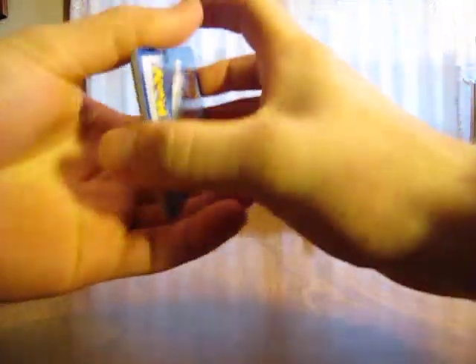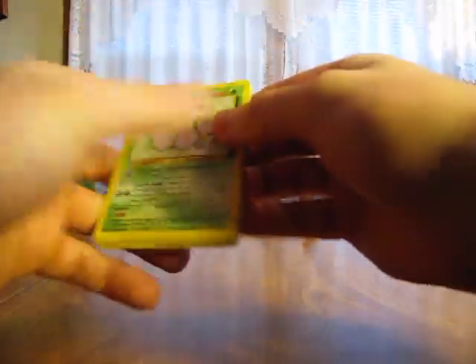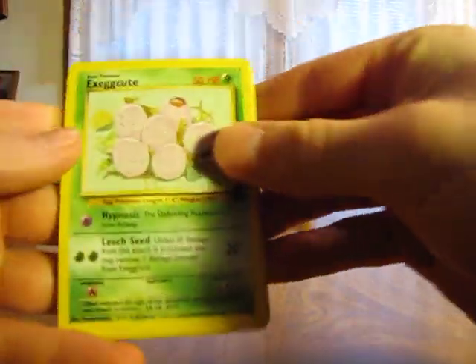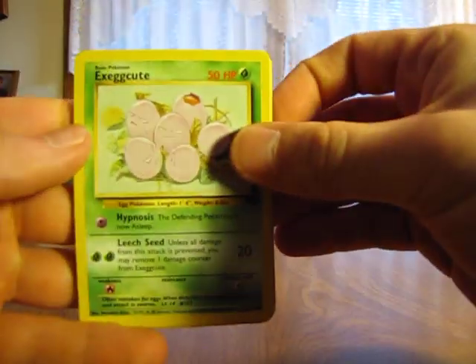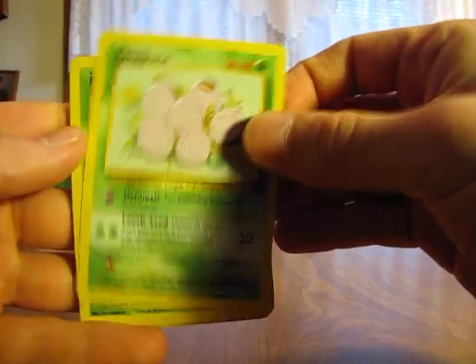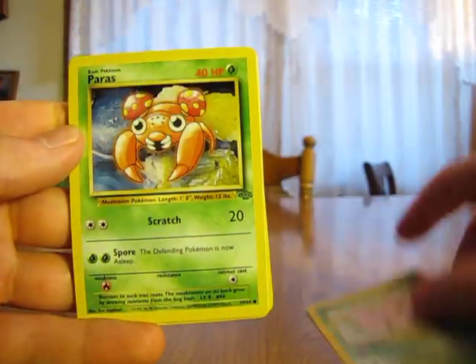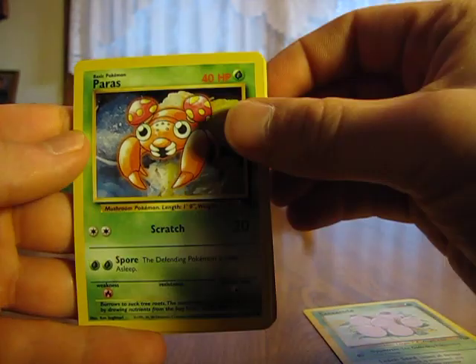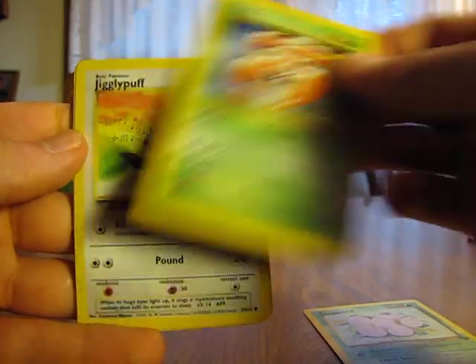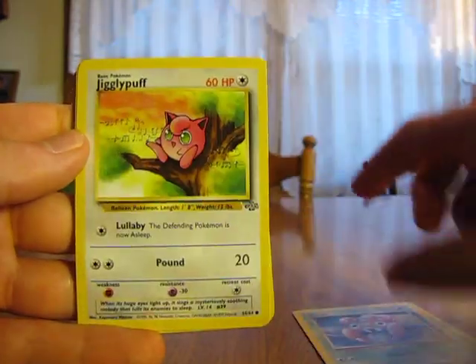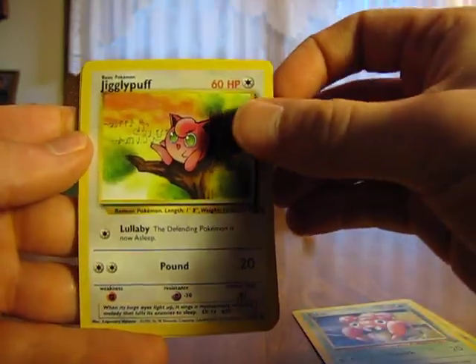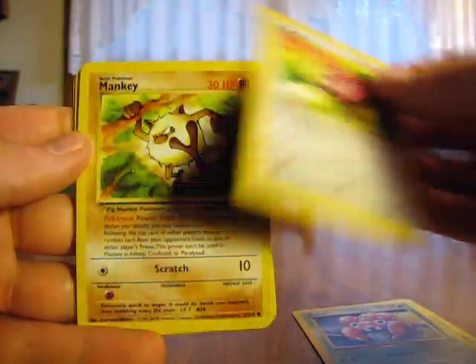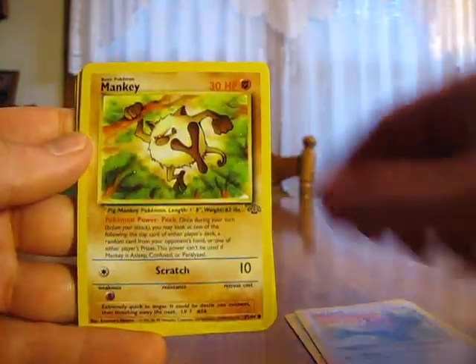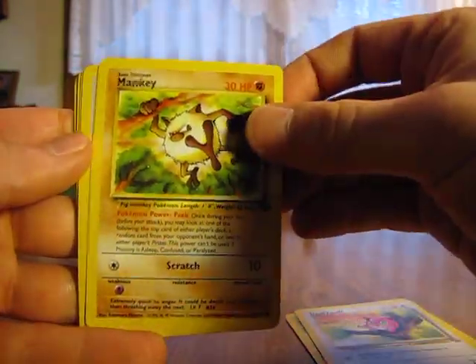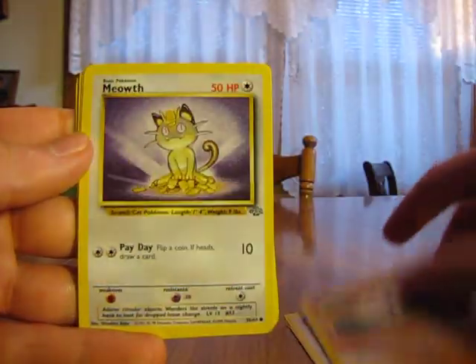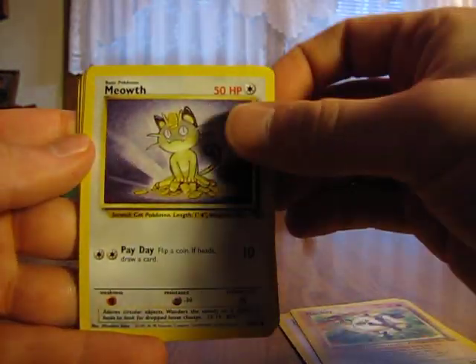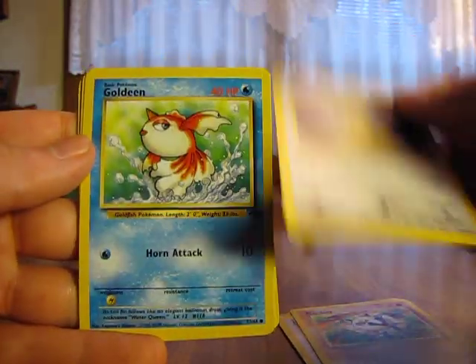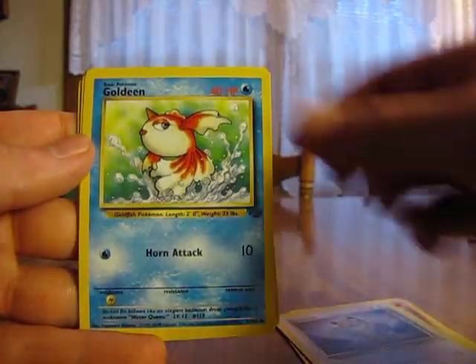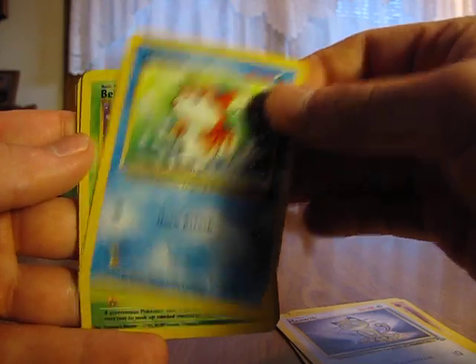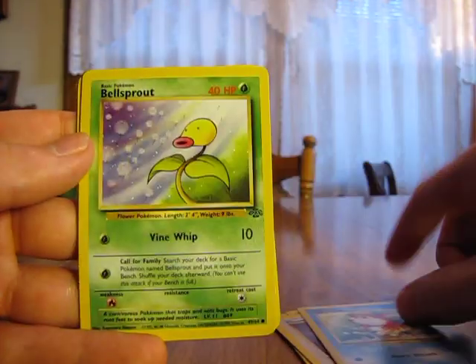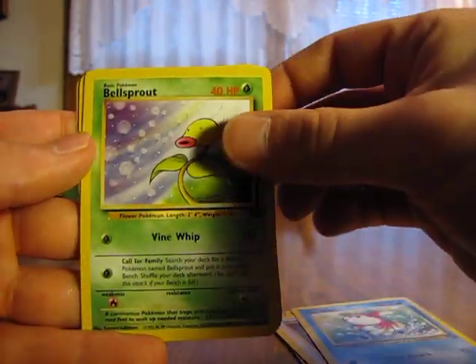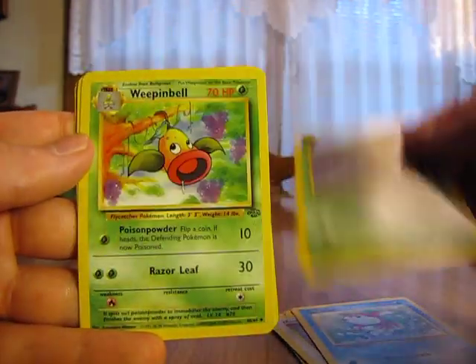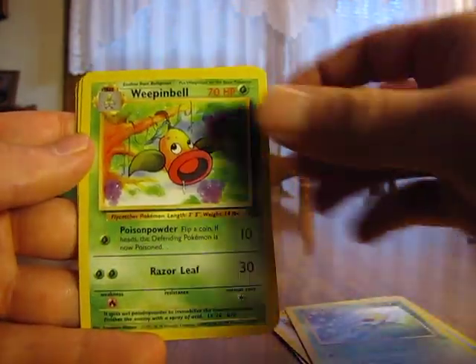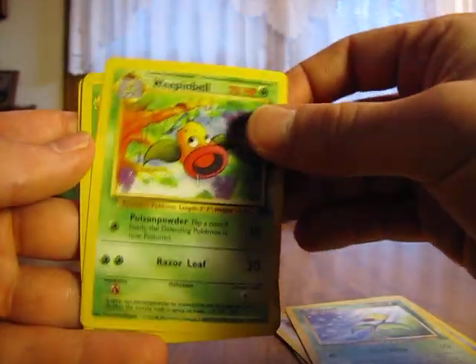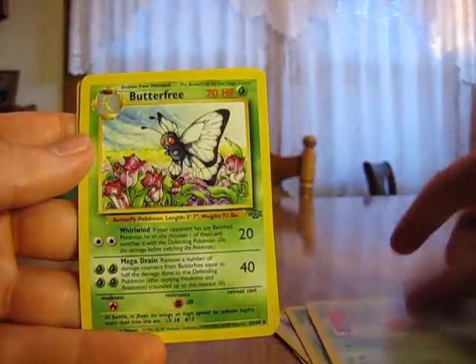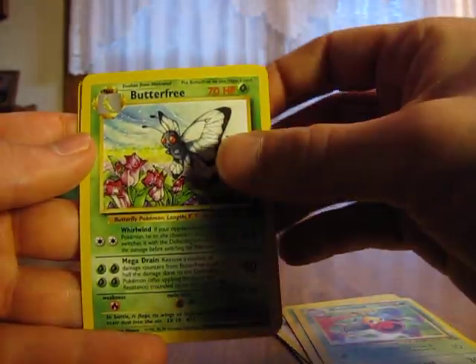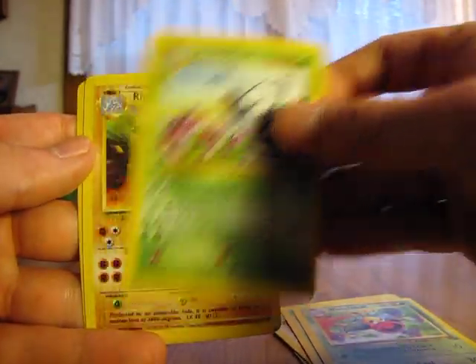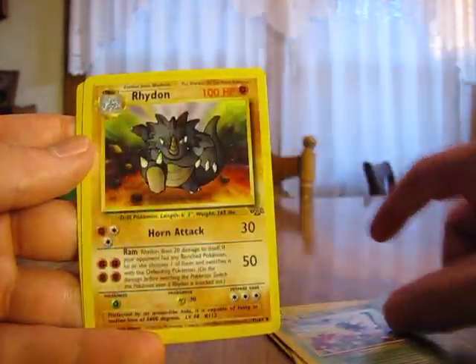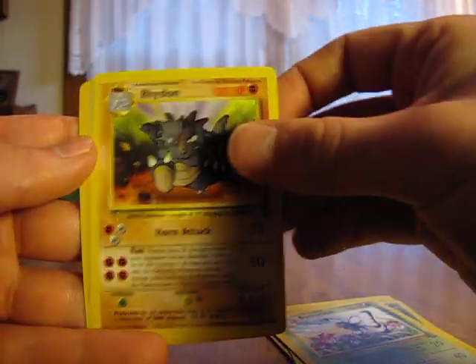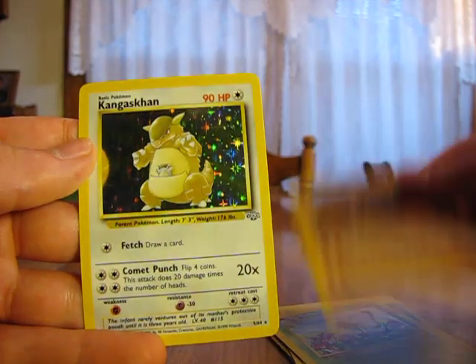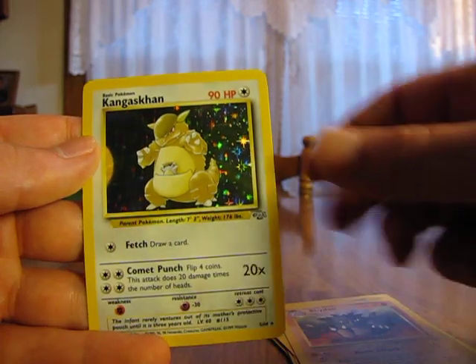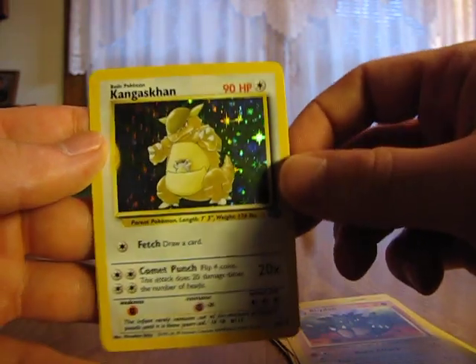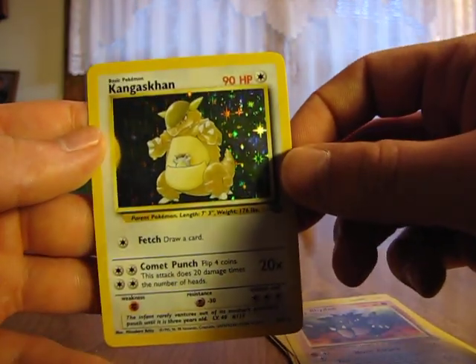We have an Exeggcute, Paras, Jigglypuff, Mankey, Meowth, Goldeen, Bellsprout, Weepinbell, Butterfree, Rhydon, and a Kangaskhan Holo. Oh, that's nice.